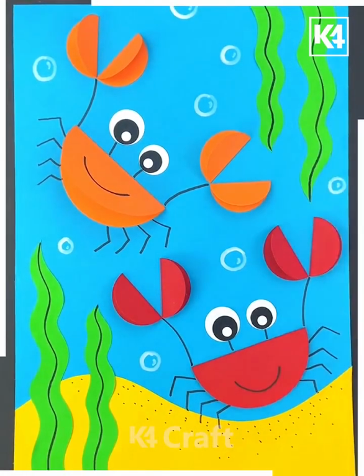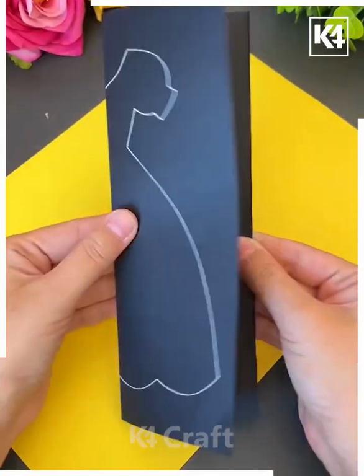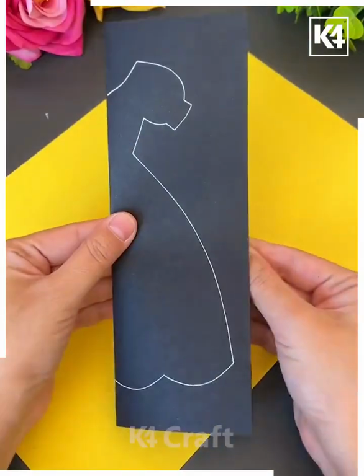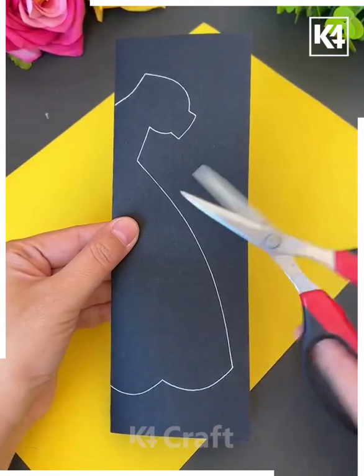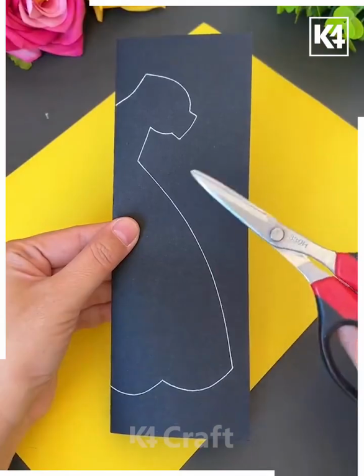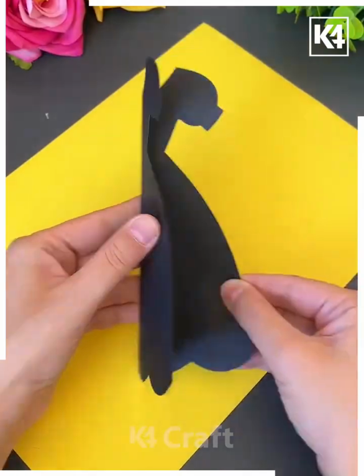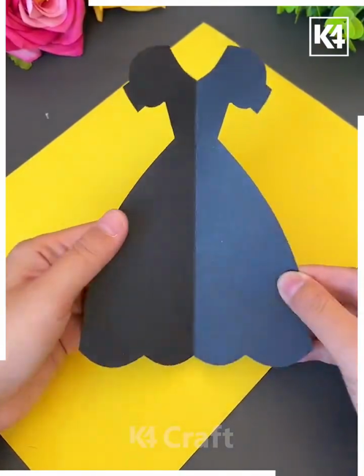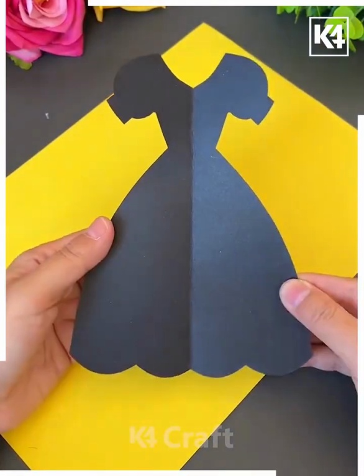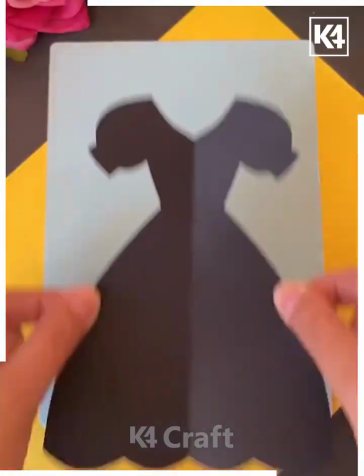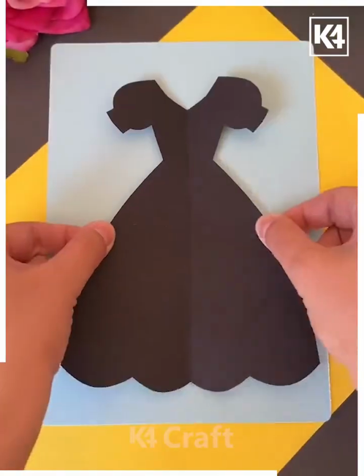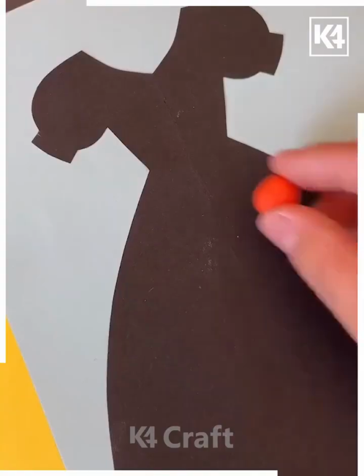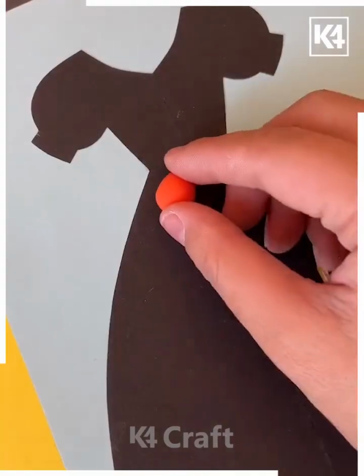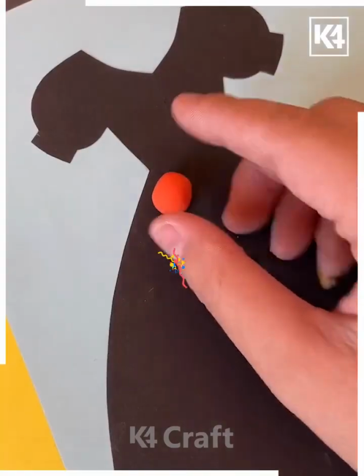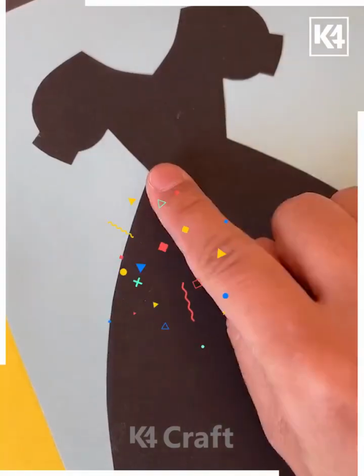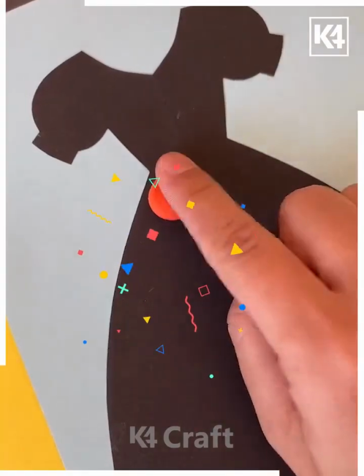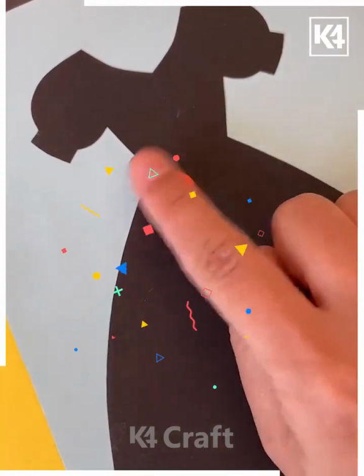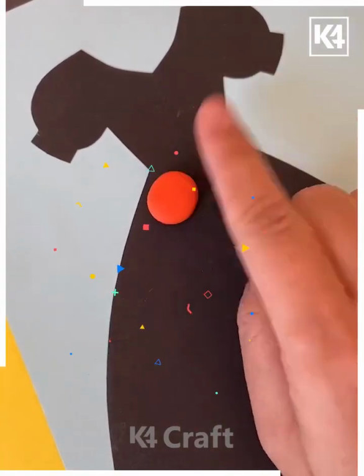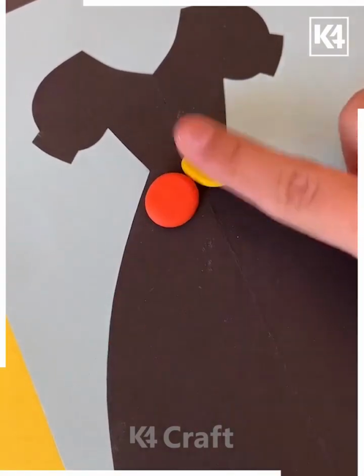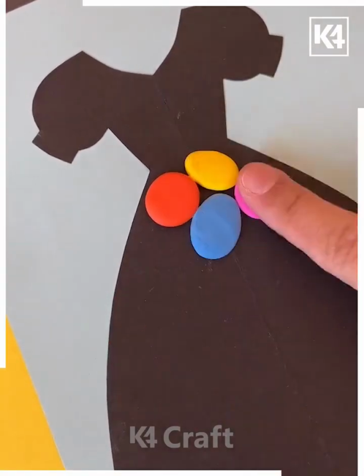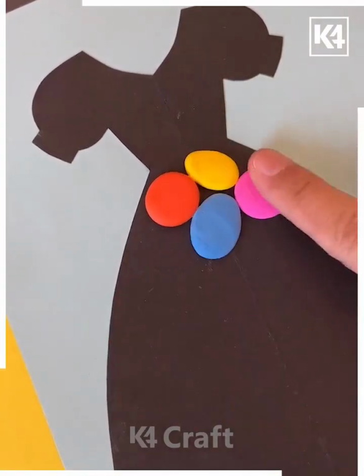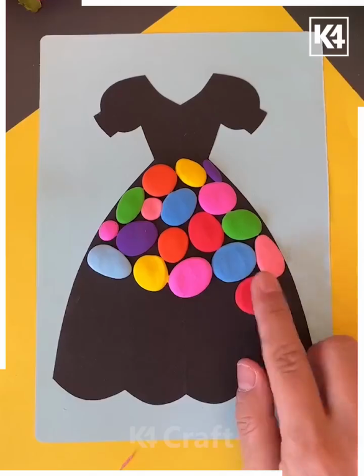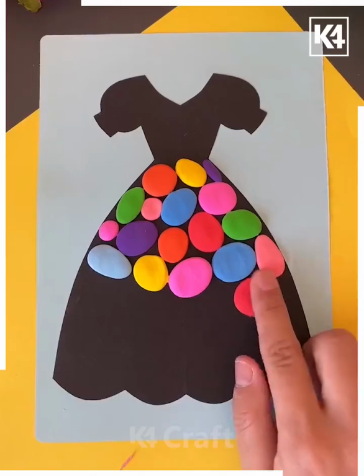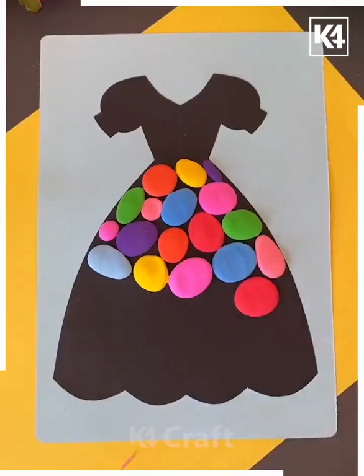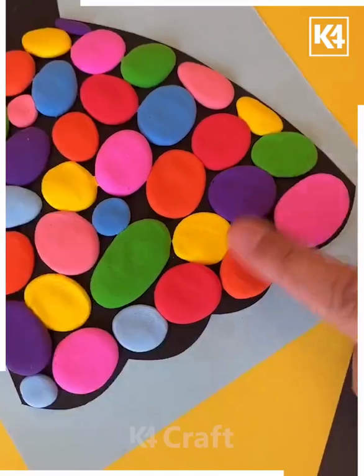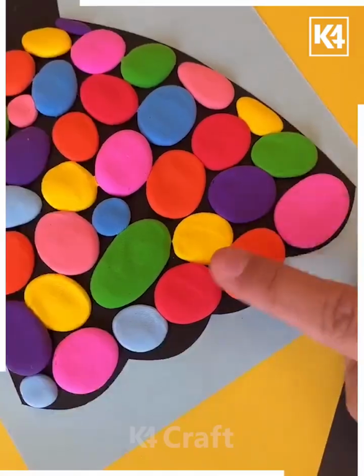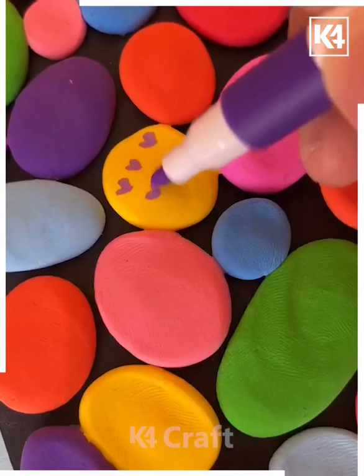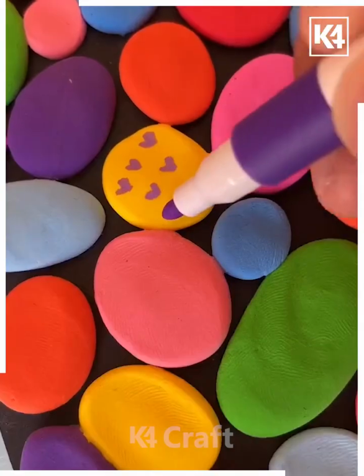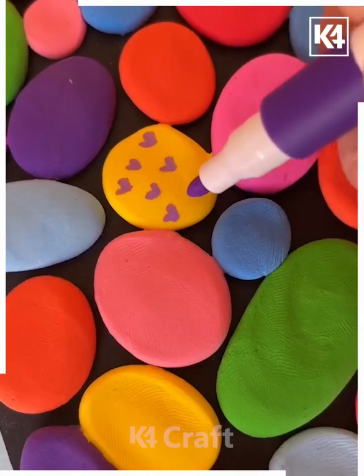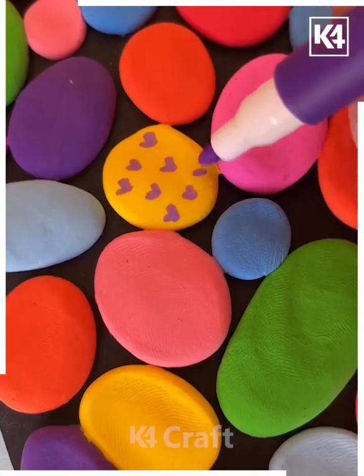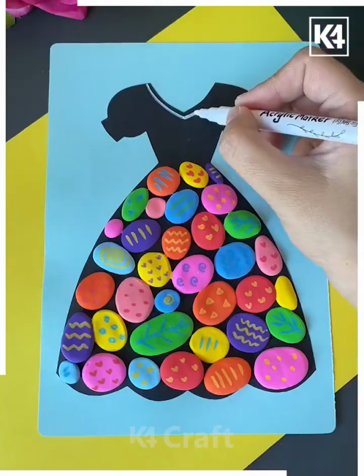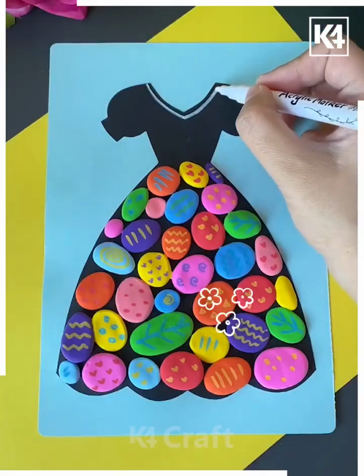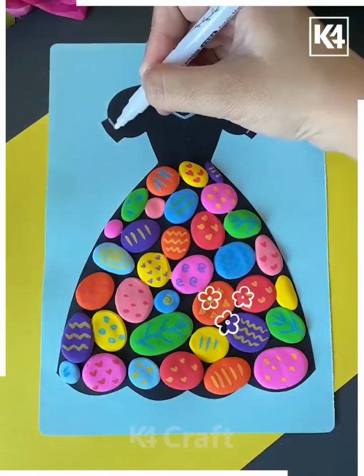Take a black rectangular sheet of paper, cut out the shape of a dress on it and then stick it on another rectangular sheet of paper. Take multiple balls of clay and then stick them to the bottom to design it.